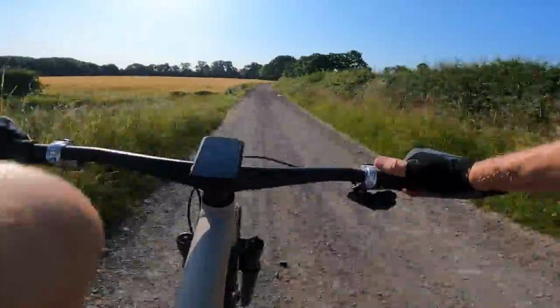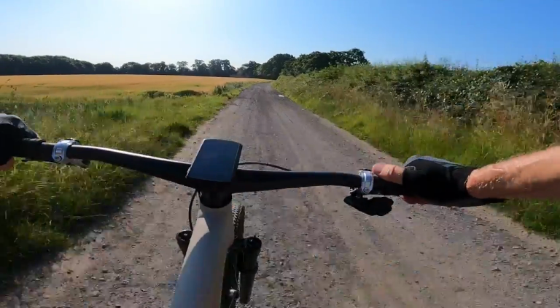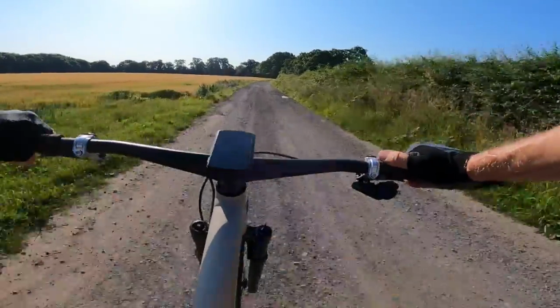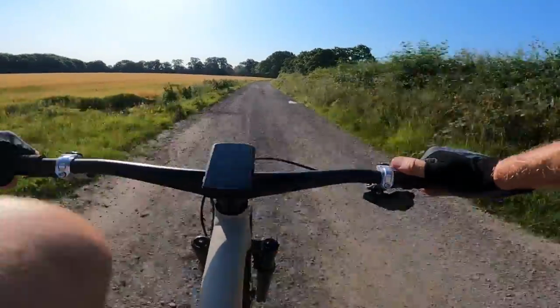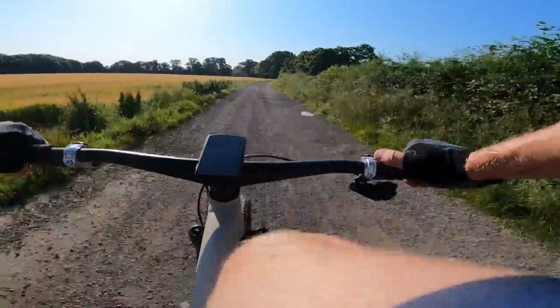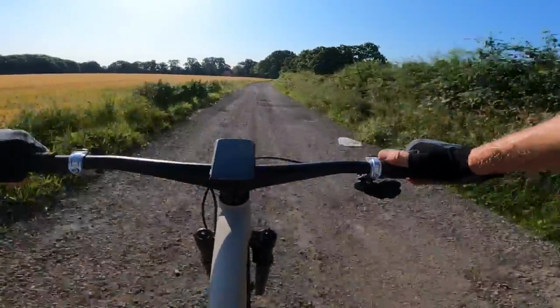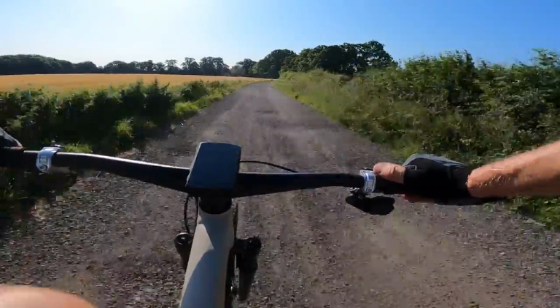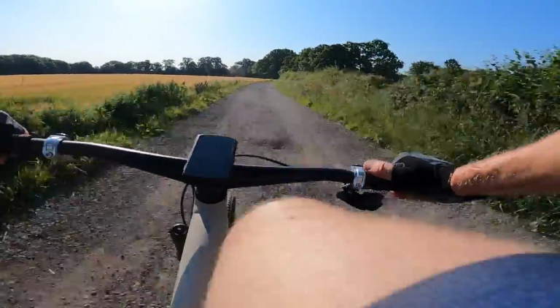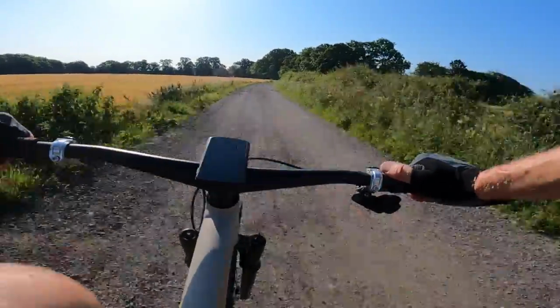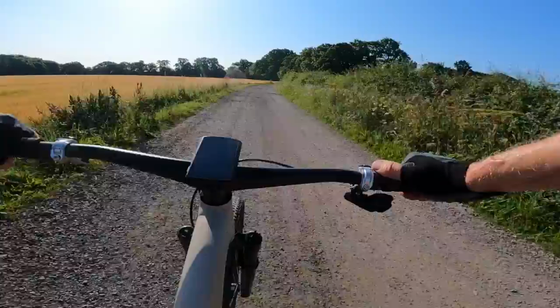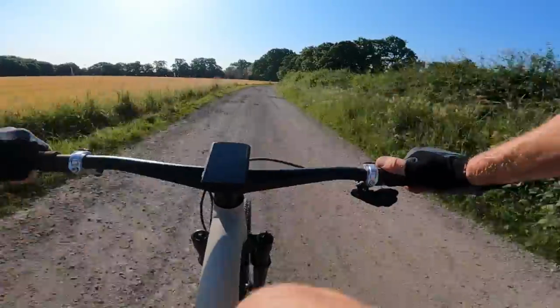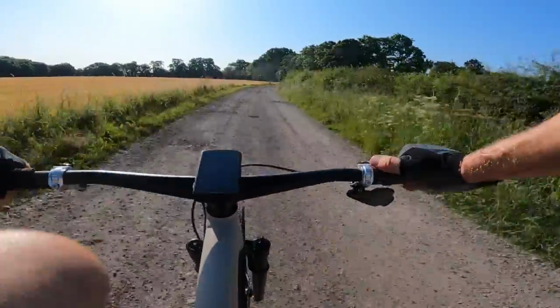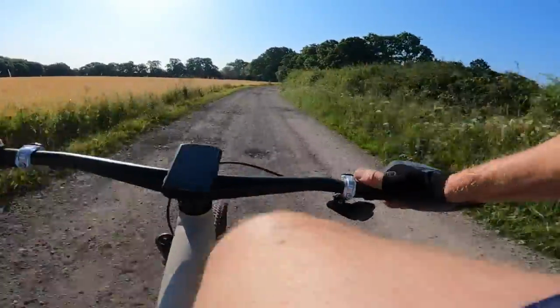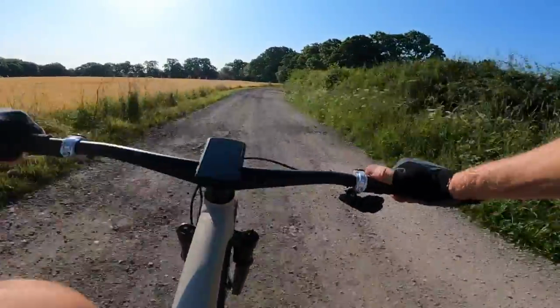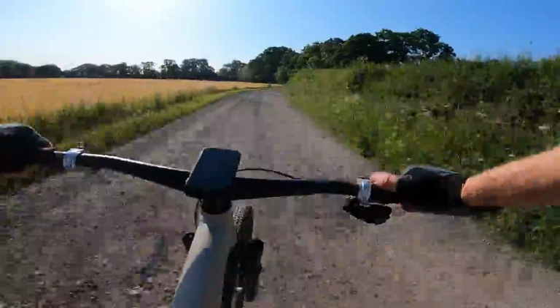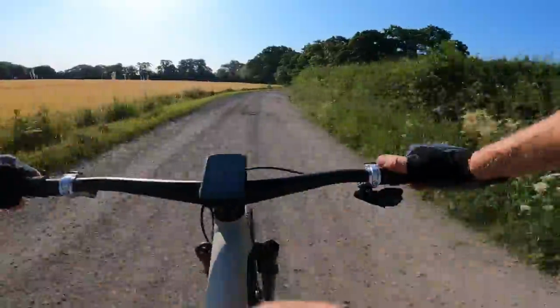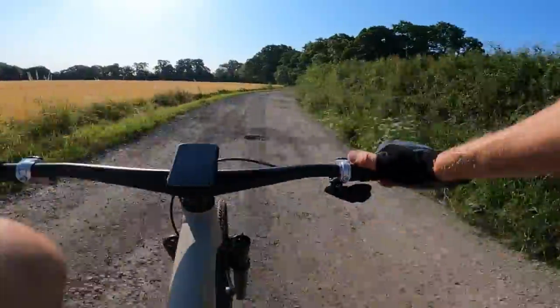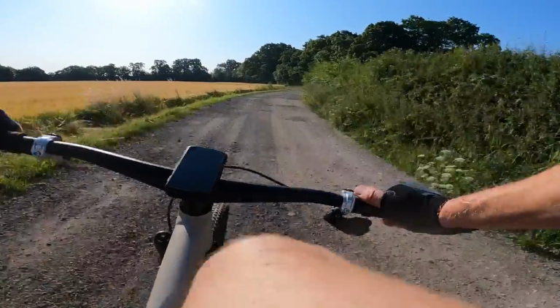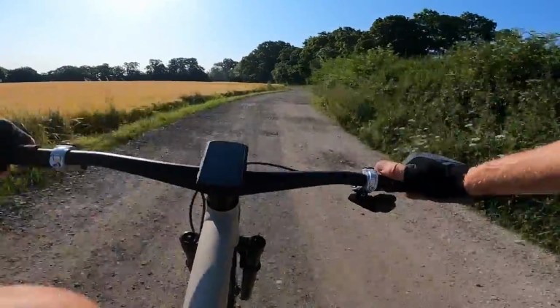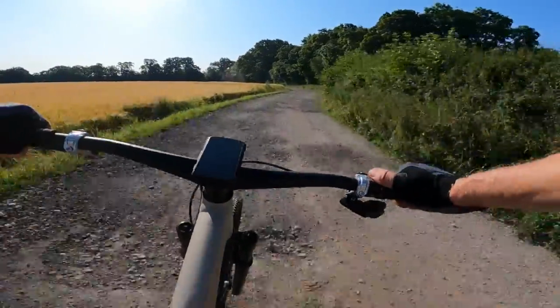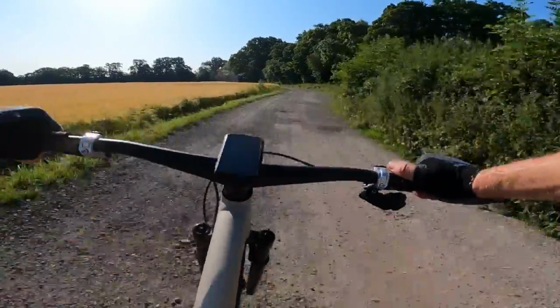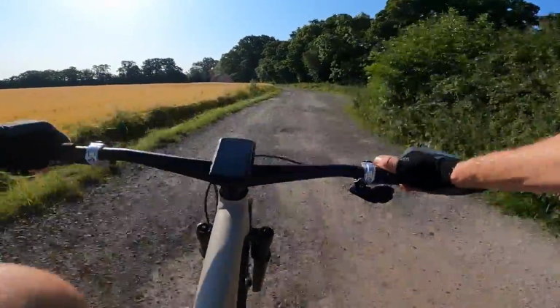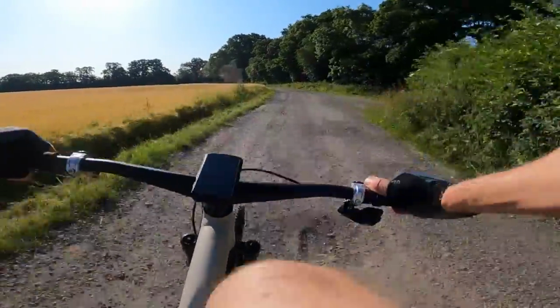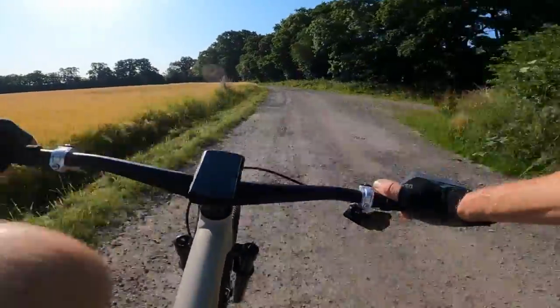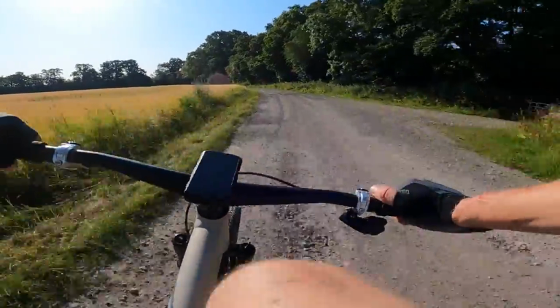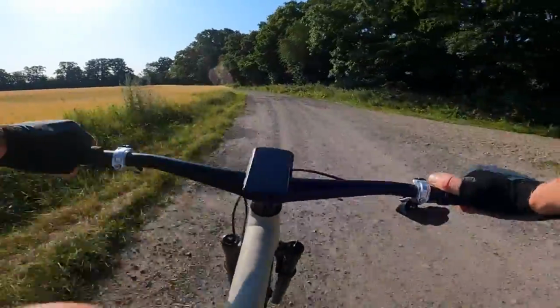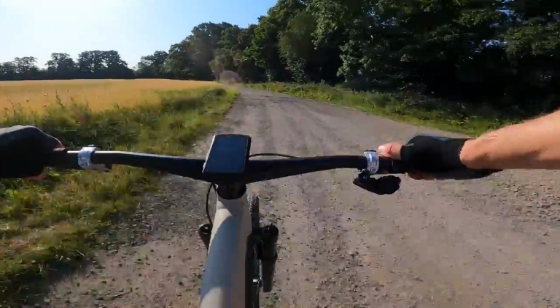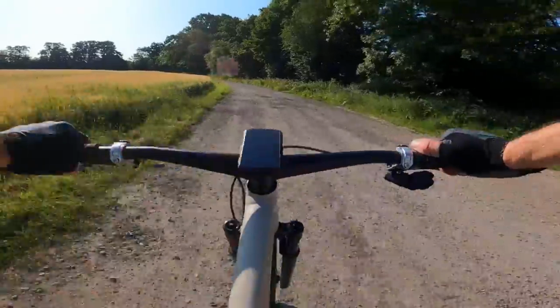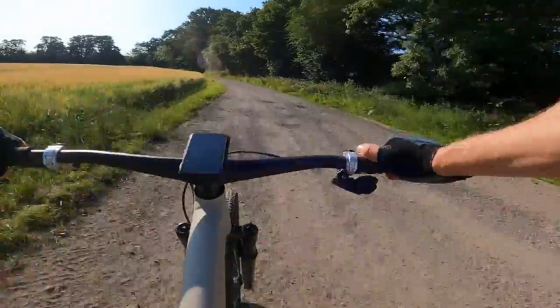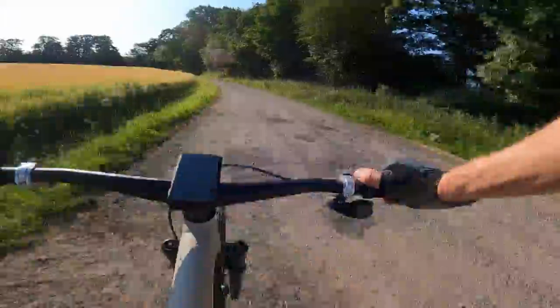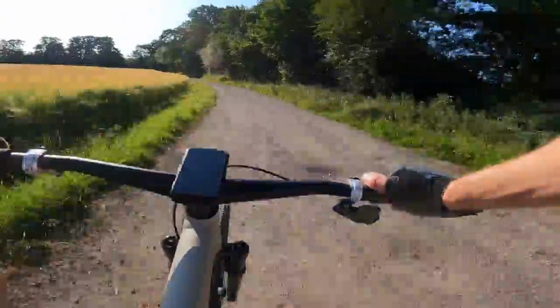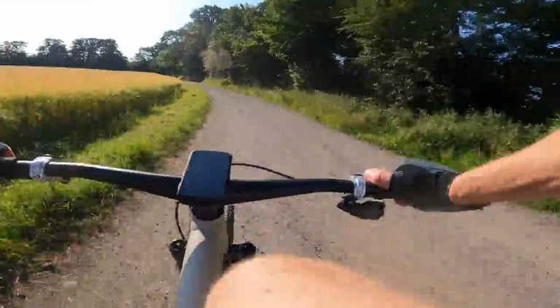This SRAM AXS with this road block on tends to do a lot of multiple shifts, to be fair, but you can barely feel them. It's so smooth.